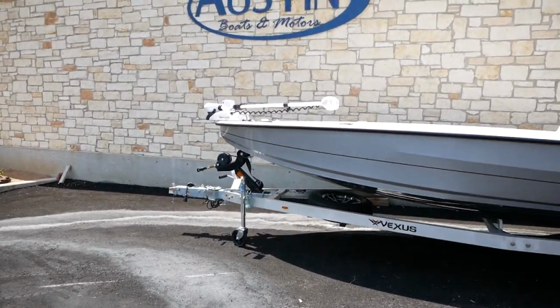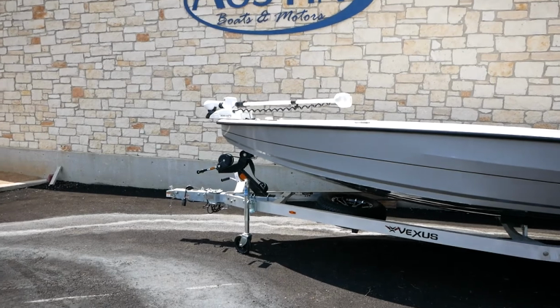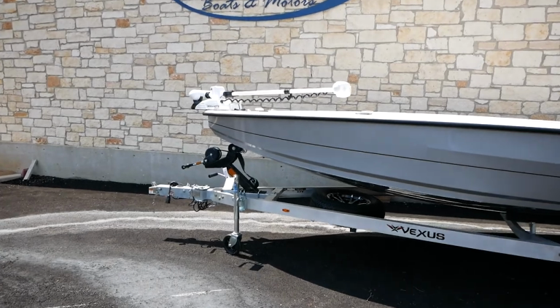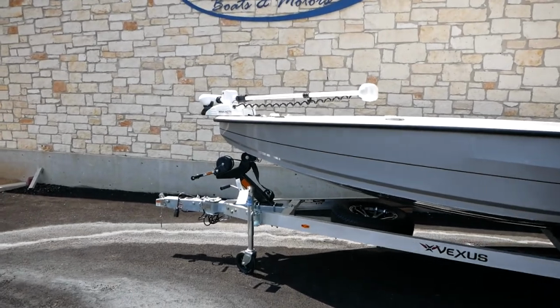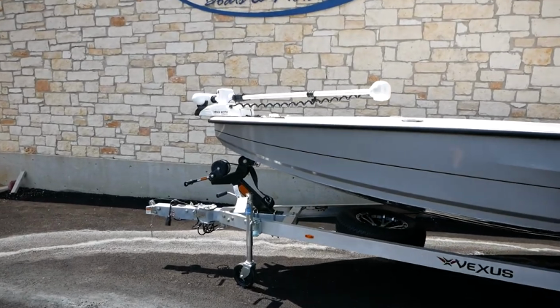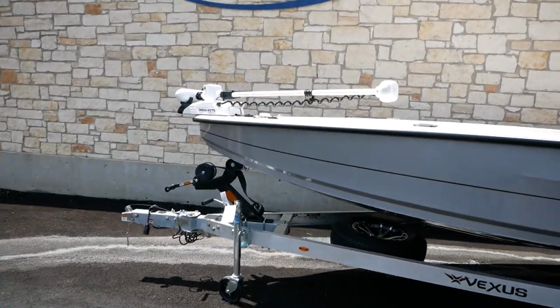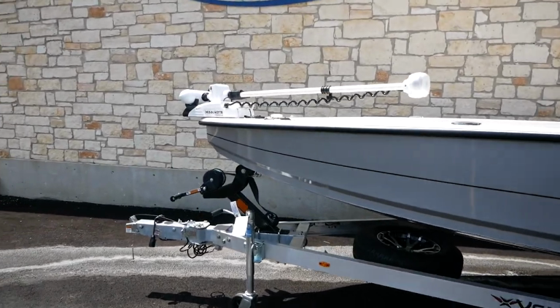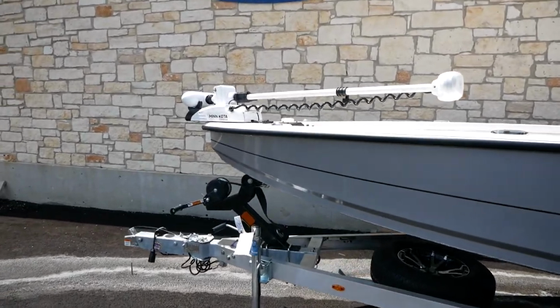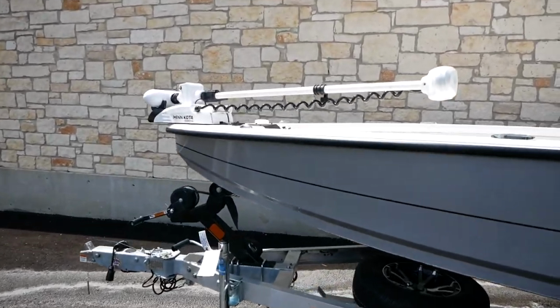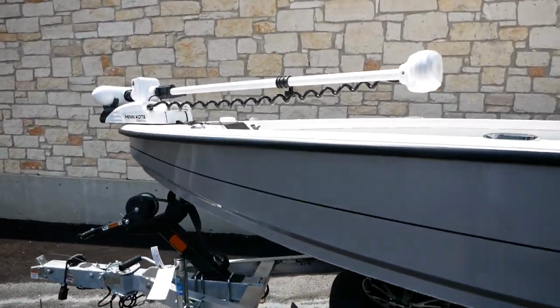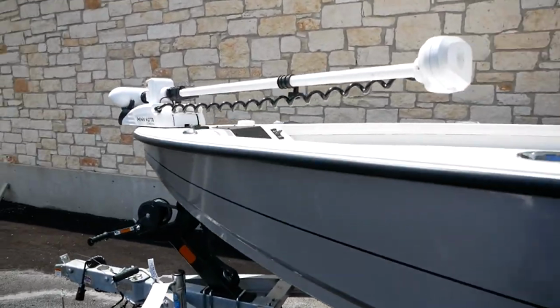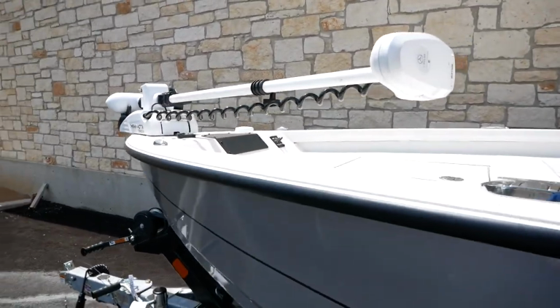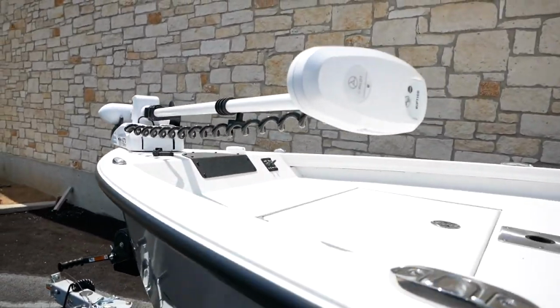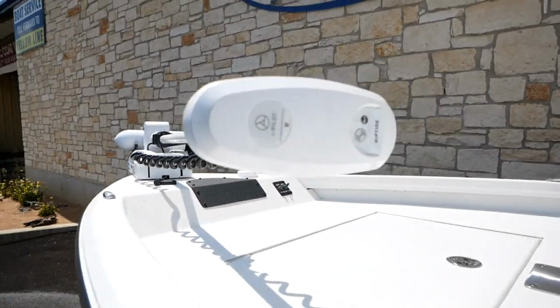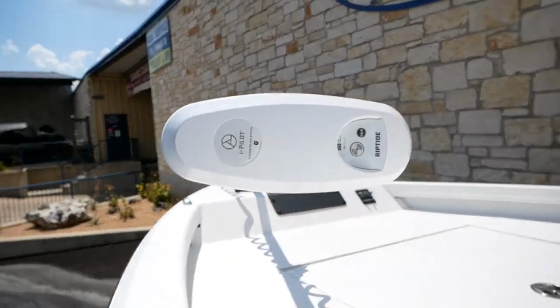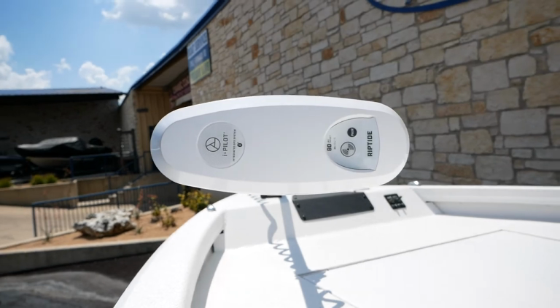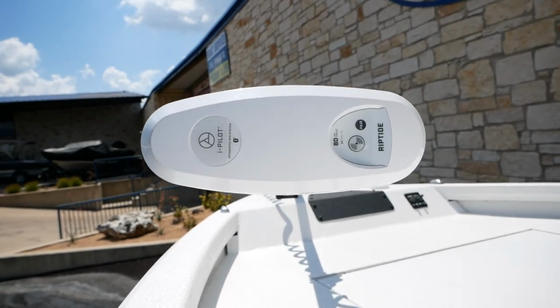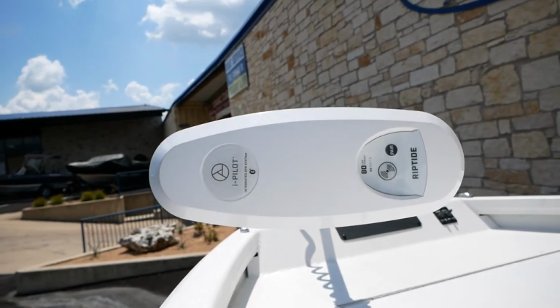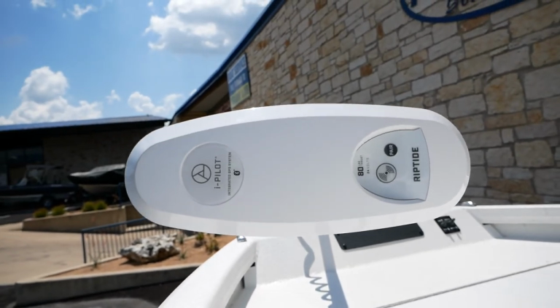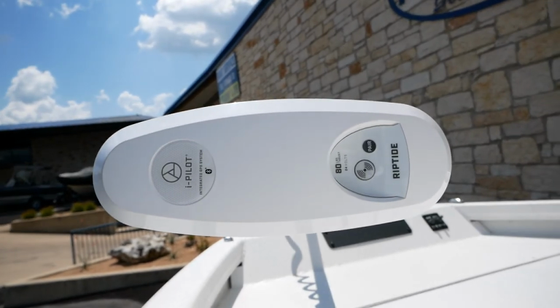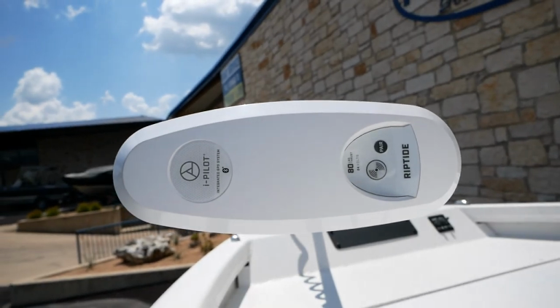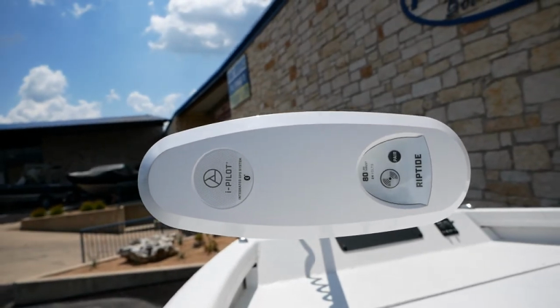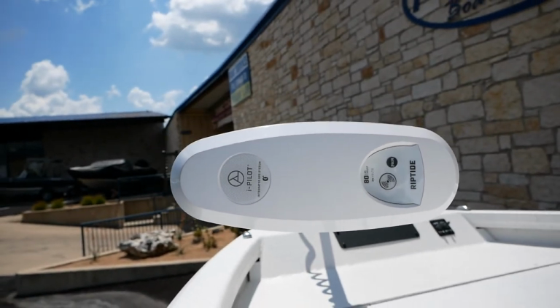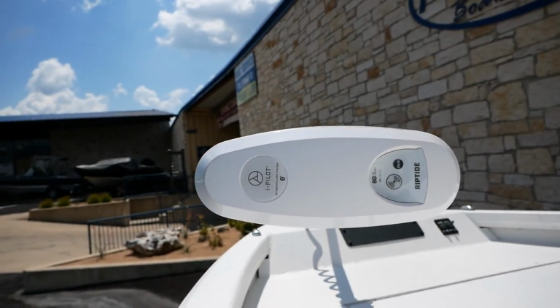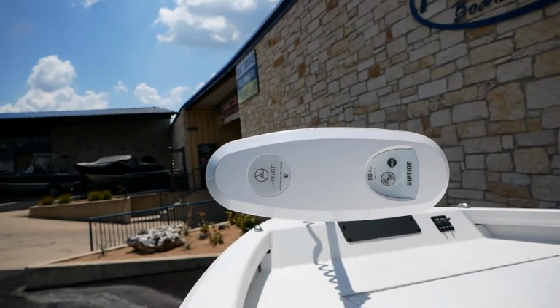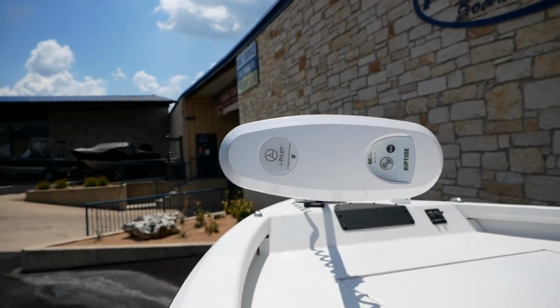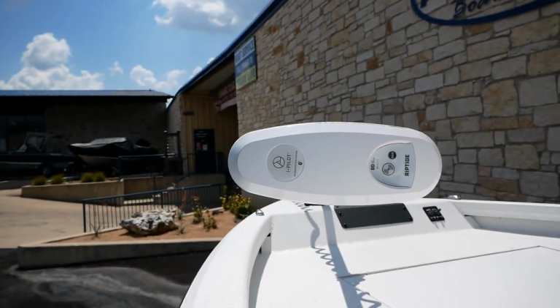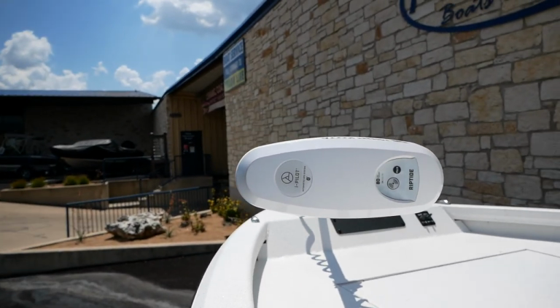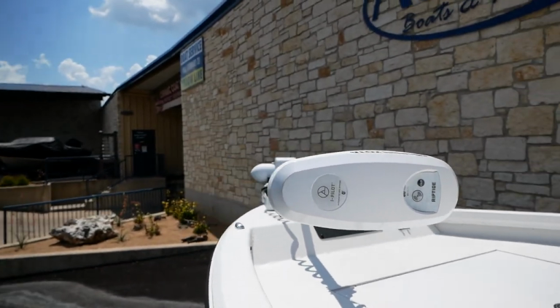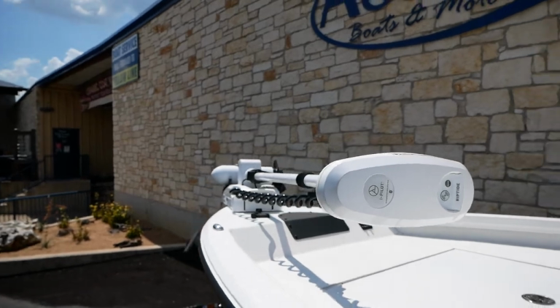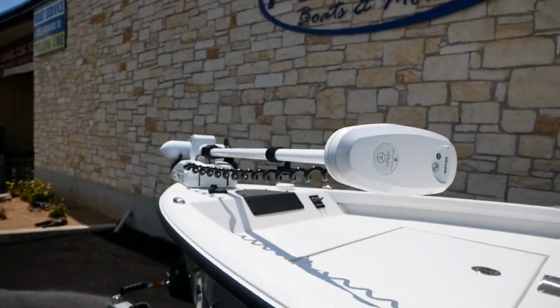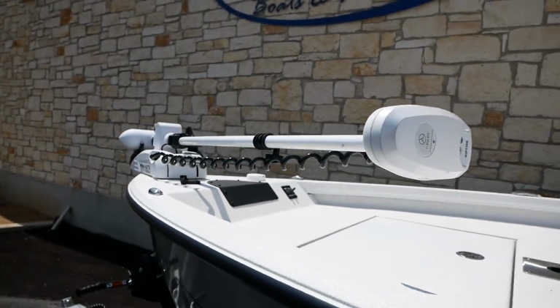Here in the front of the boat we've paired it with a Minn Kota Terrova. It's going to be 80 pounds thrust, 24 volts, and it is a Riptide — so it's for saltwater use.